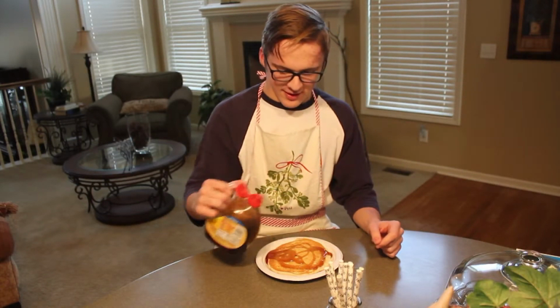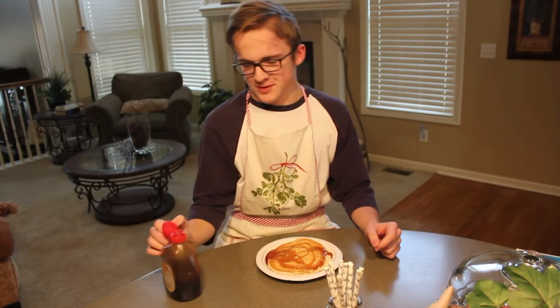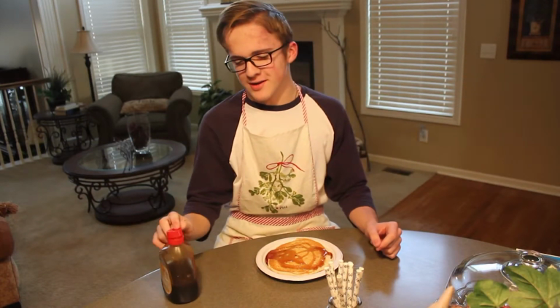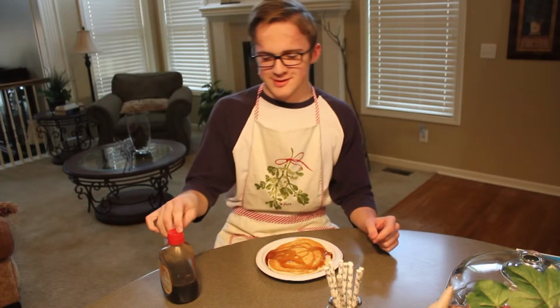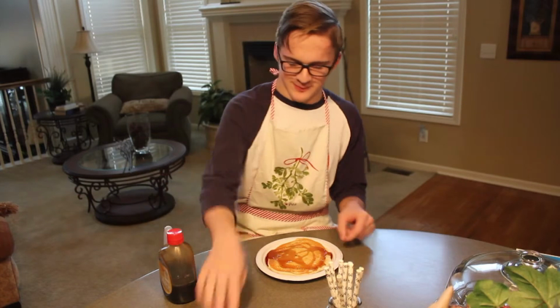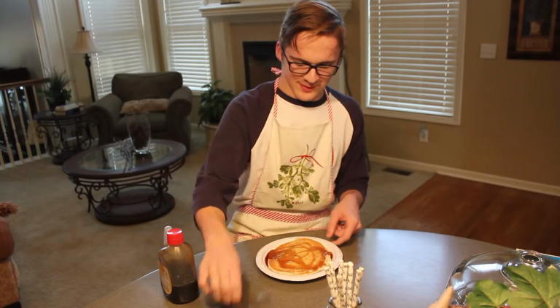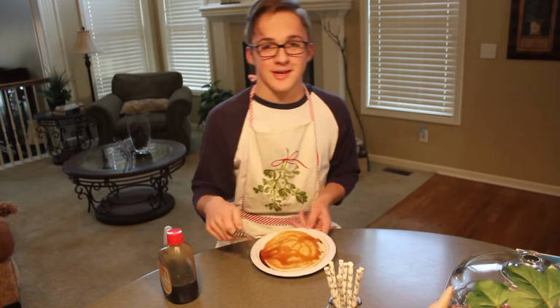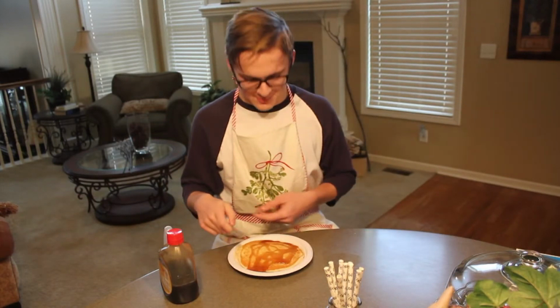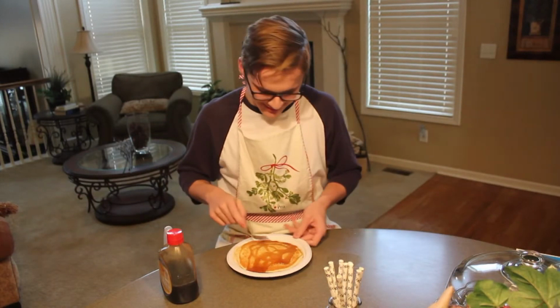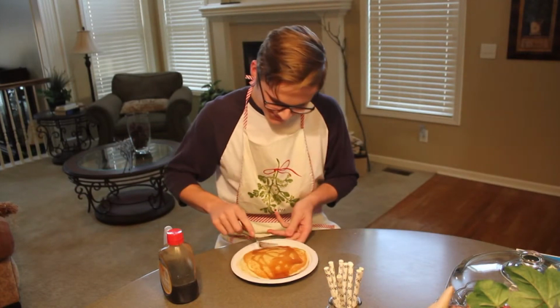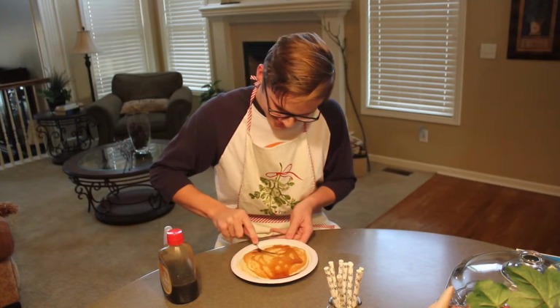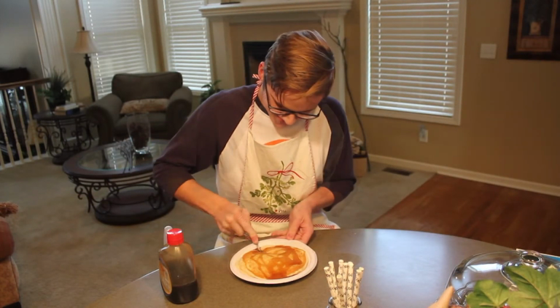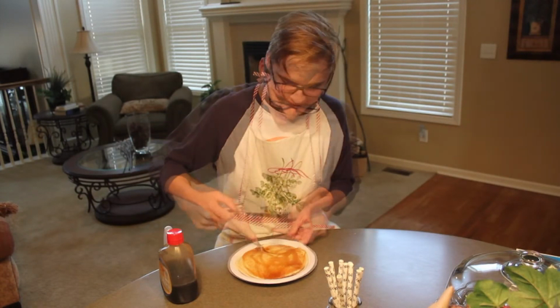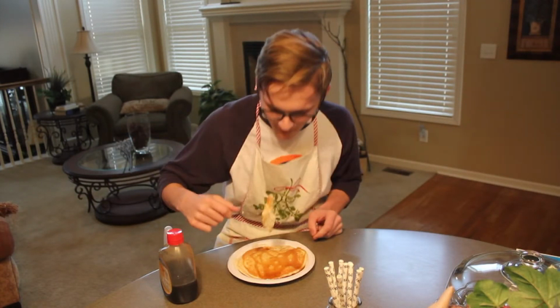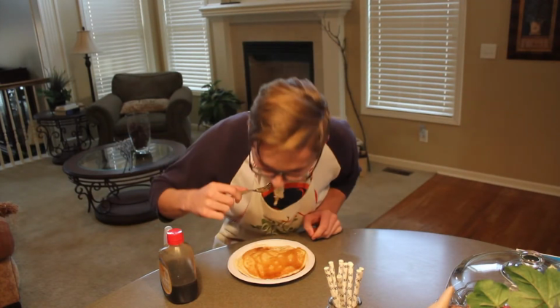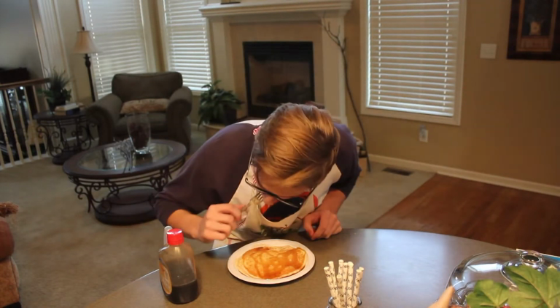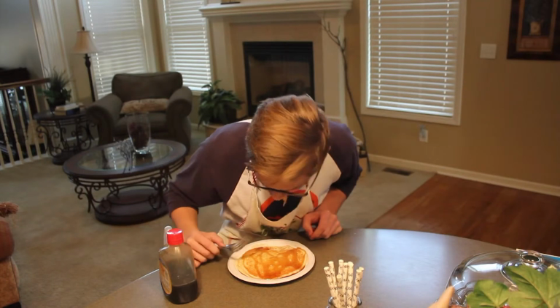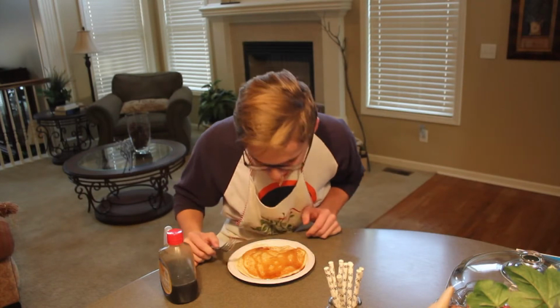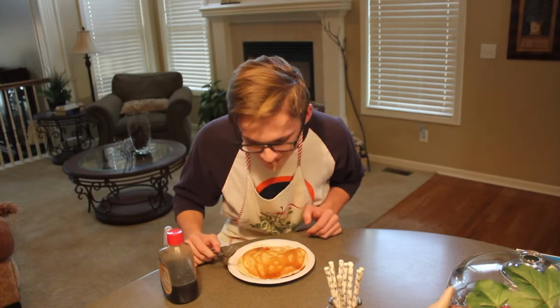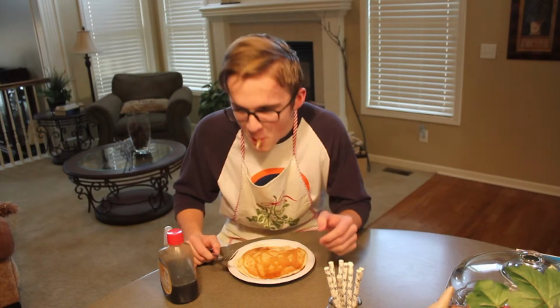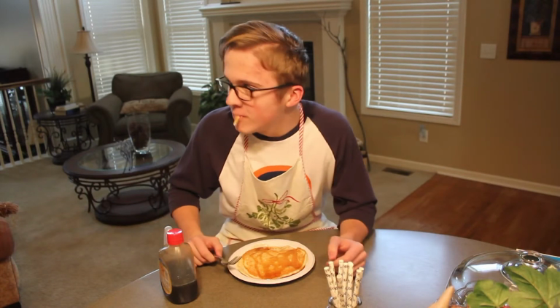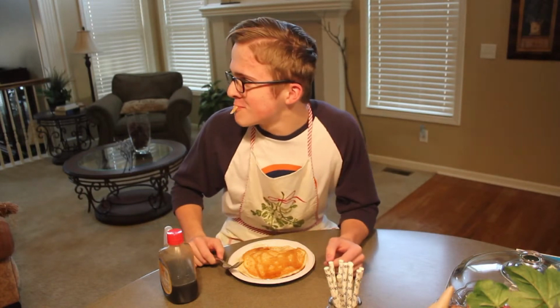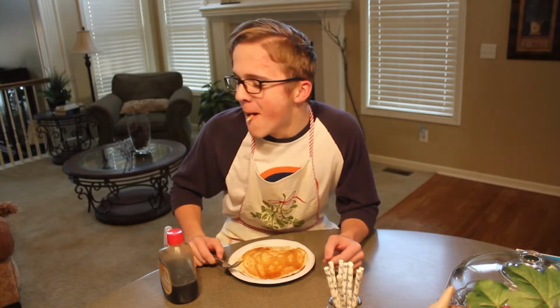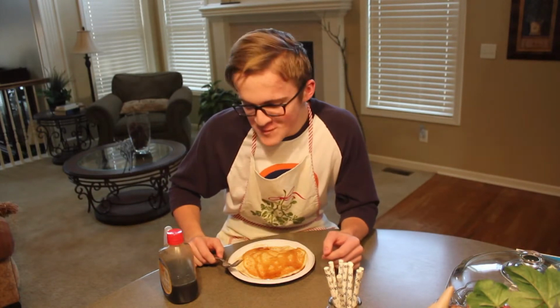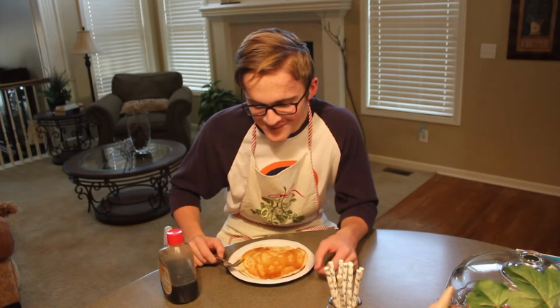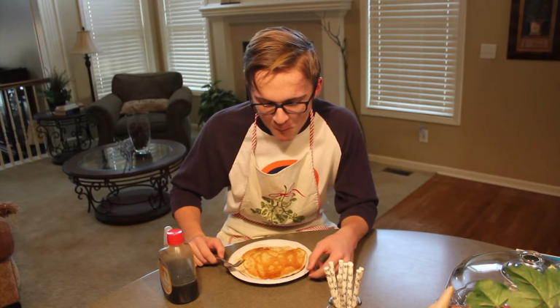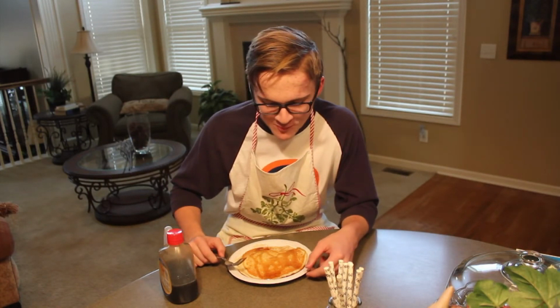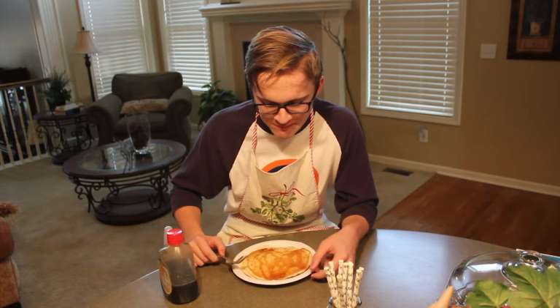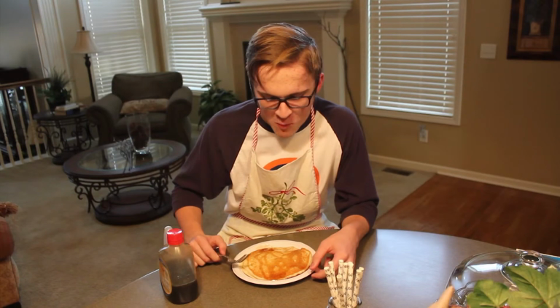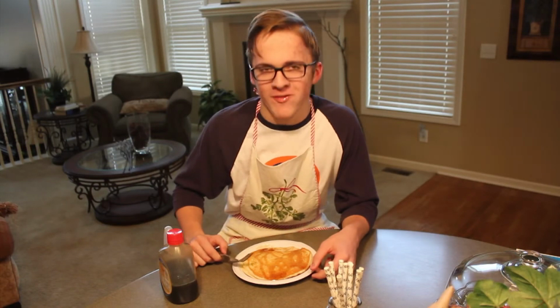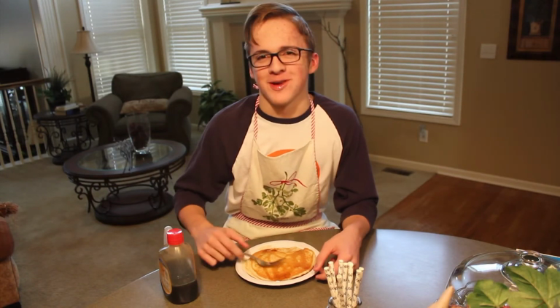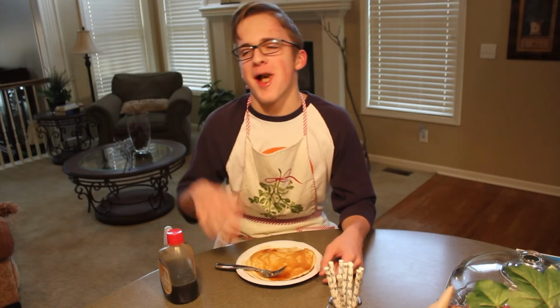Okay, now you guys enjoy your pancake. Let's roll it out.